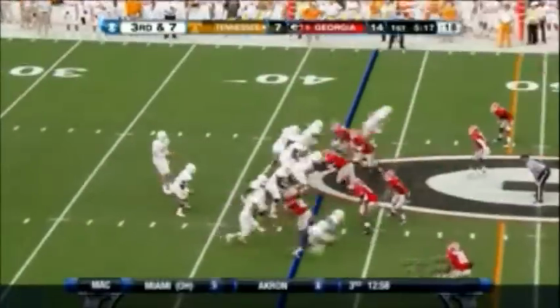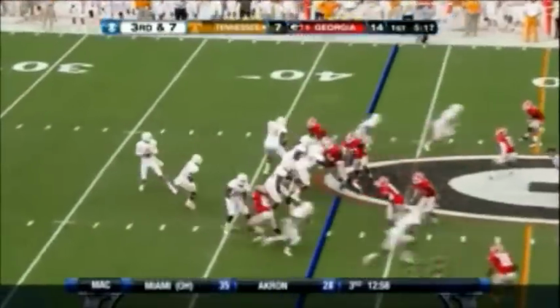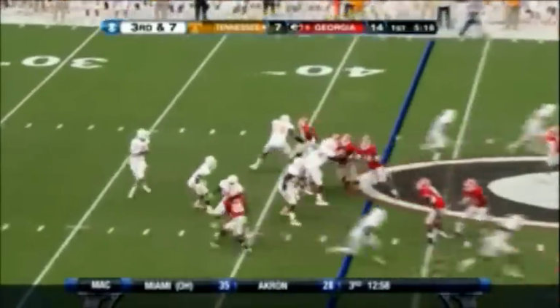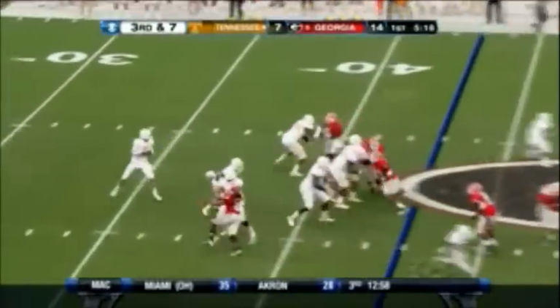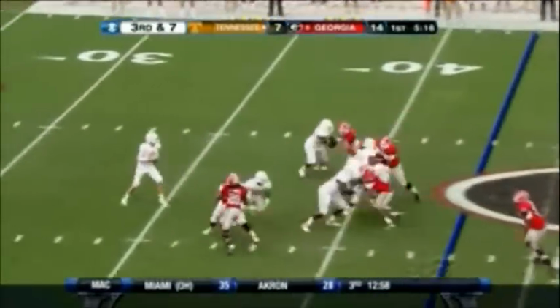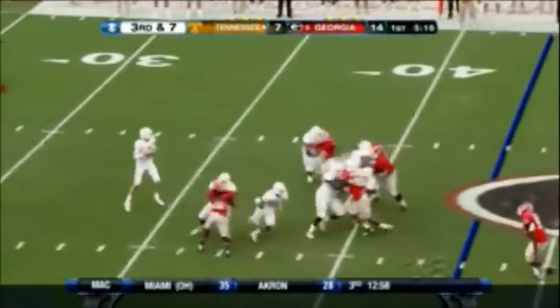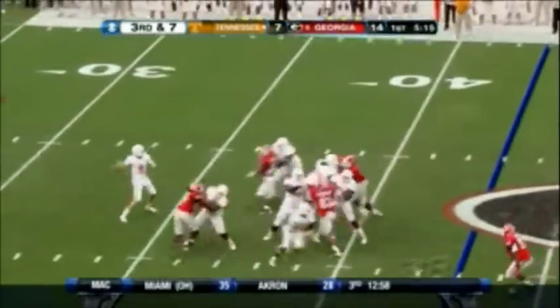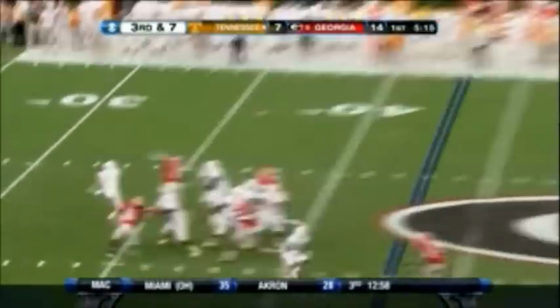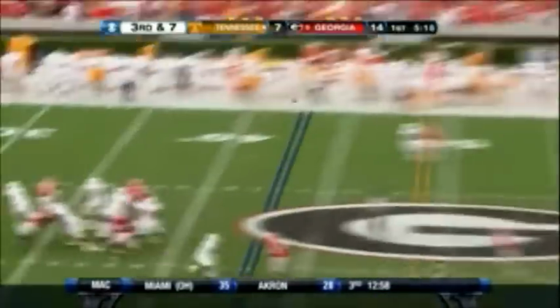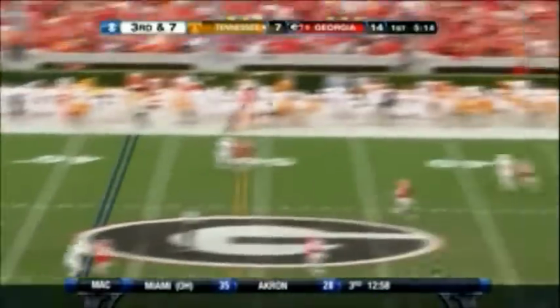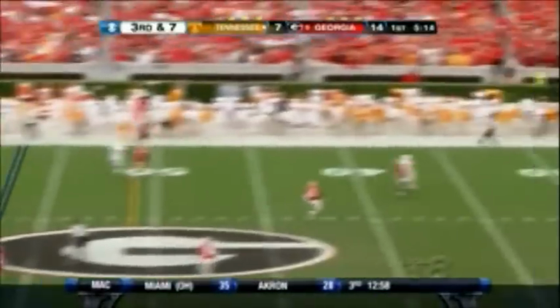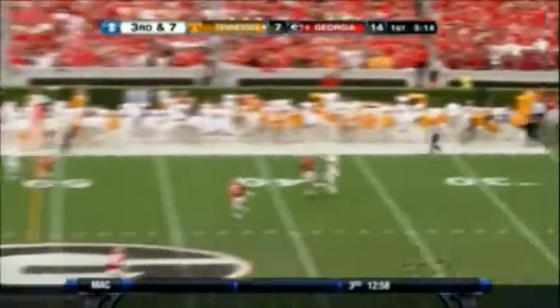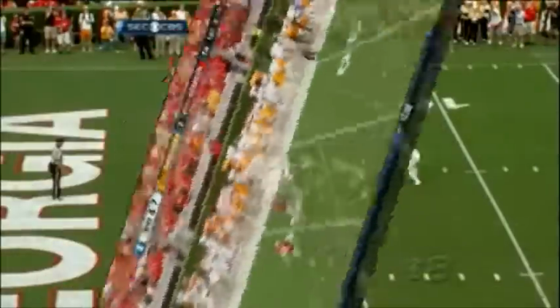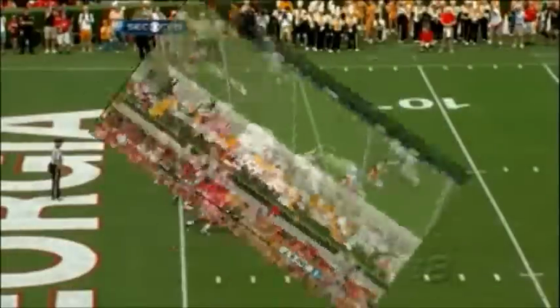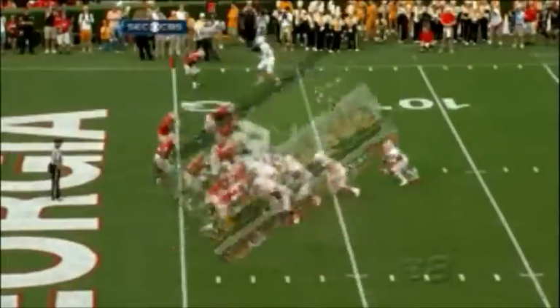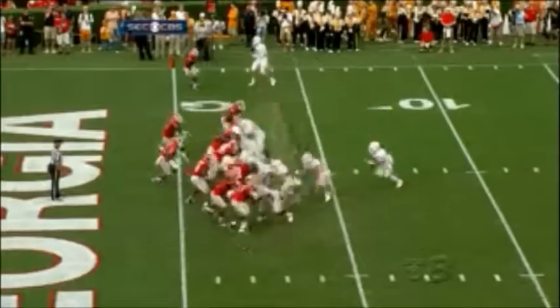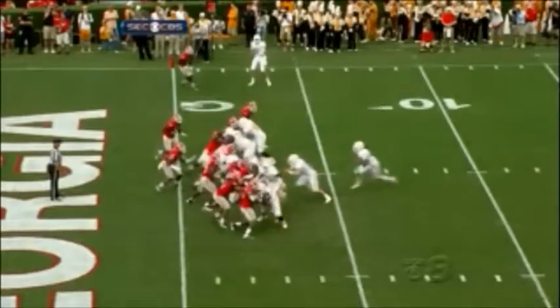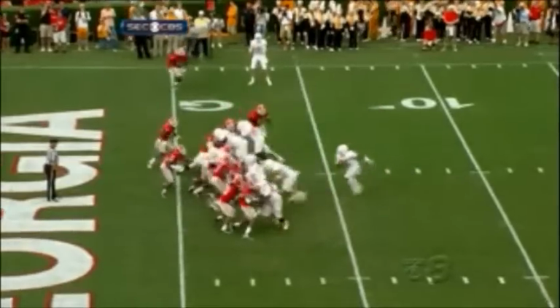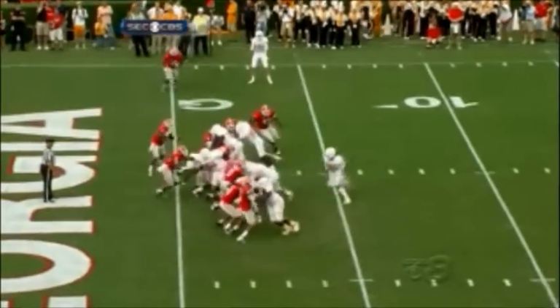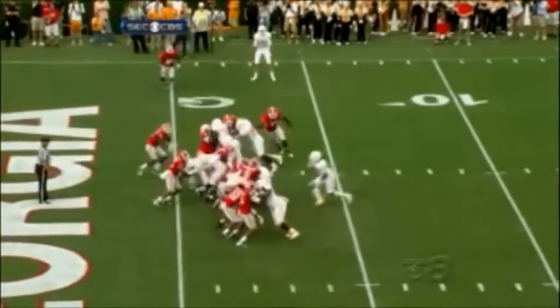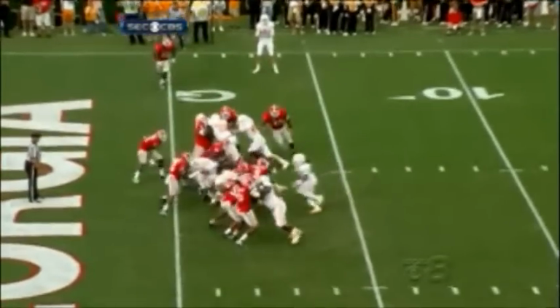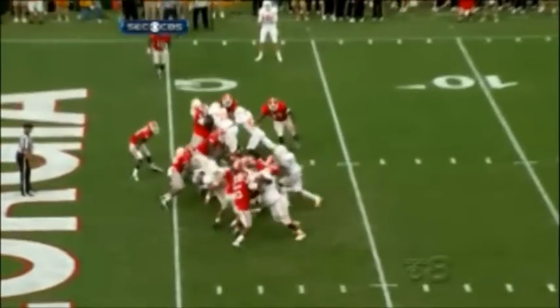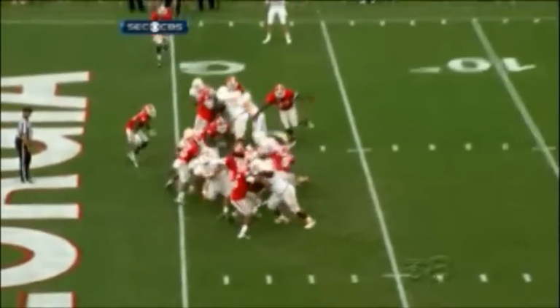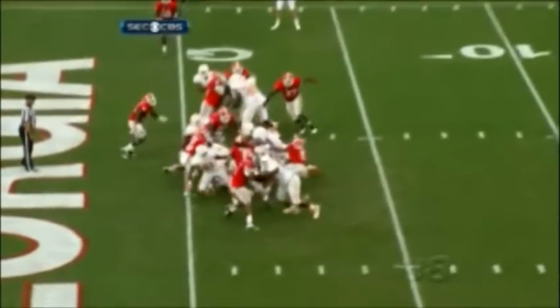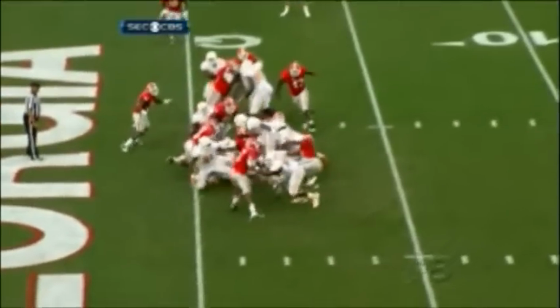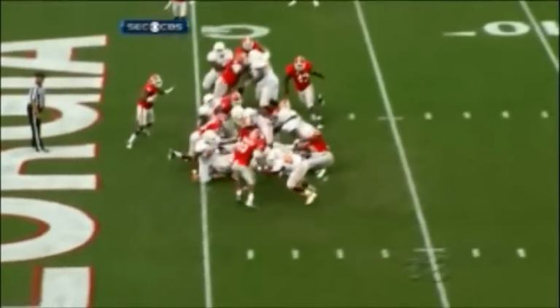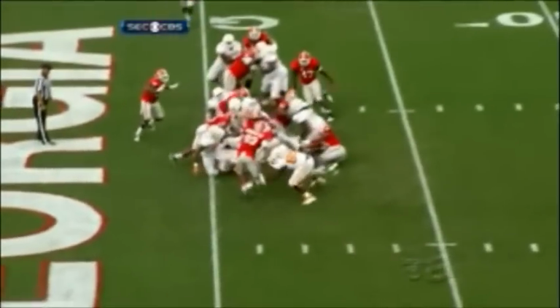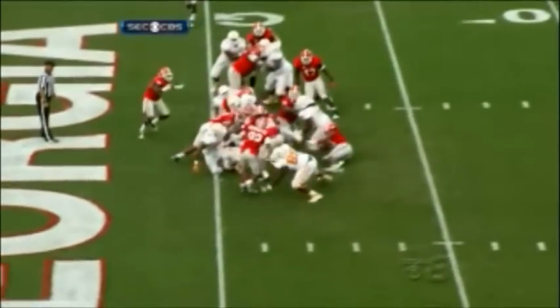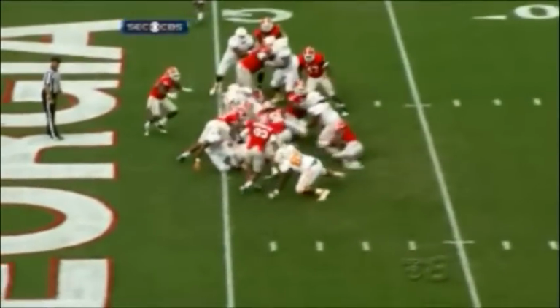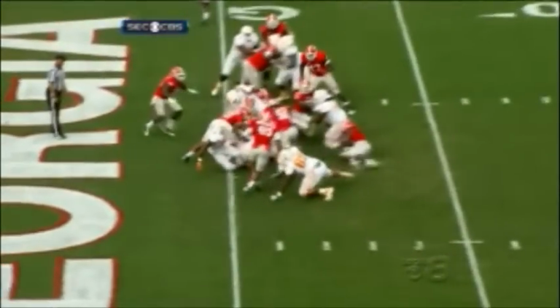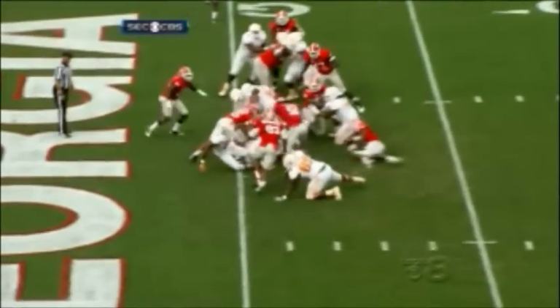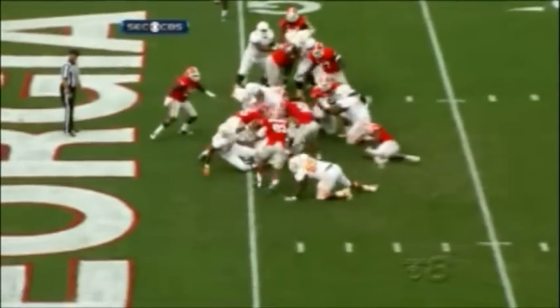Back to throw, sets up, got some time — slips the pass. It's going to be Tennessee — A.J. Johnson, and the Volunteers have pulled within 27-16.